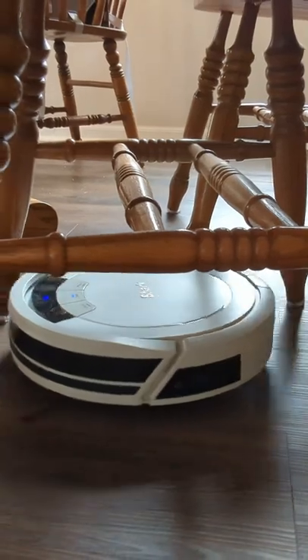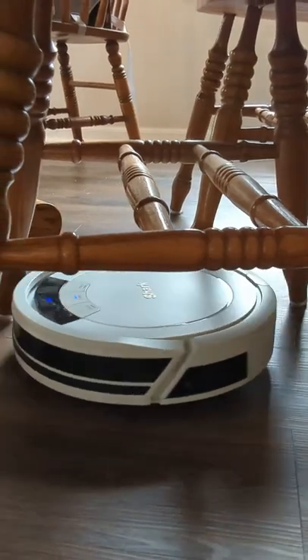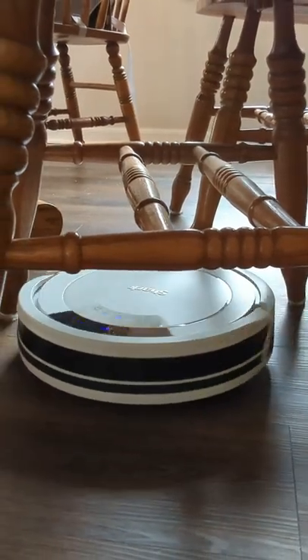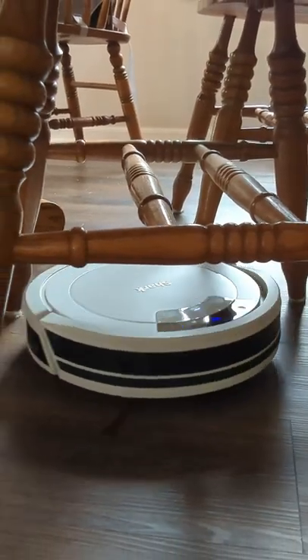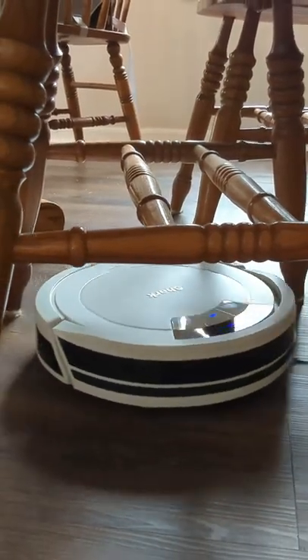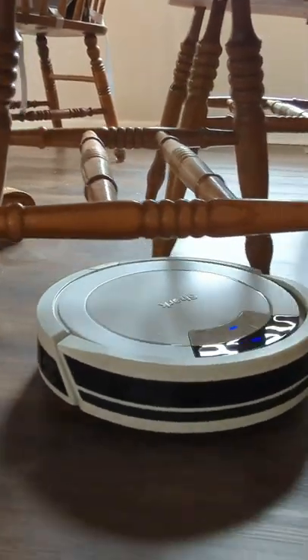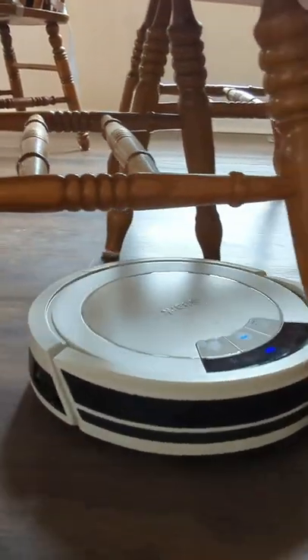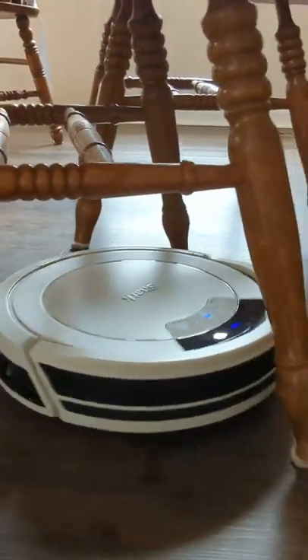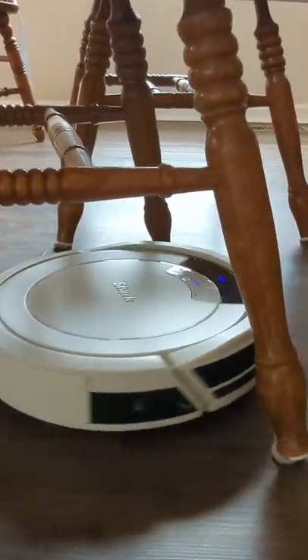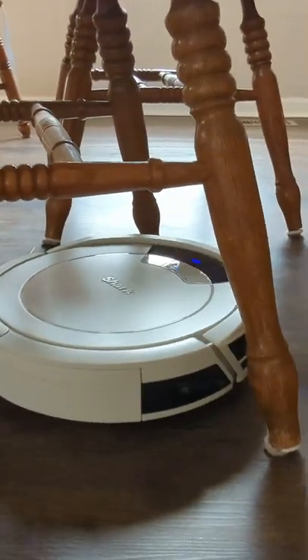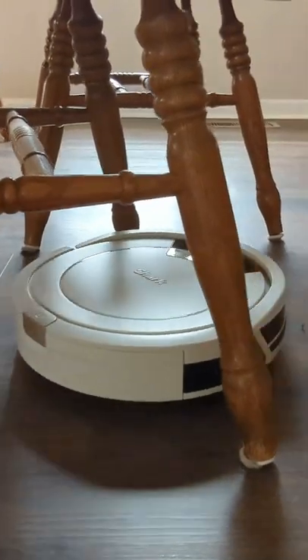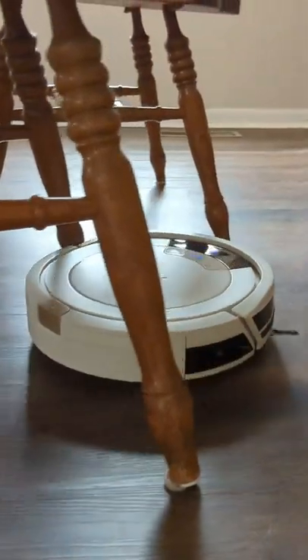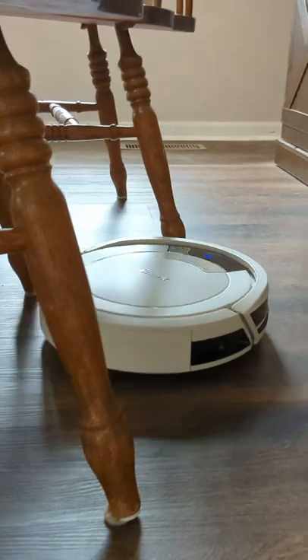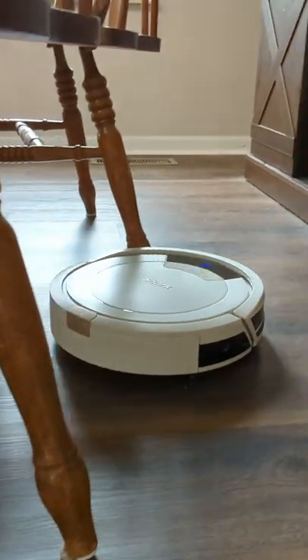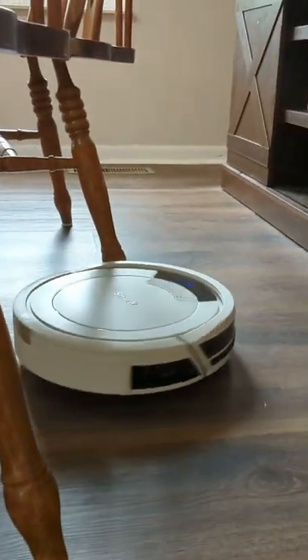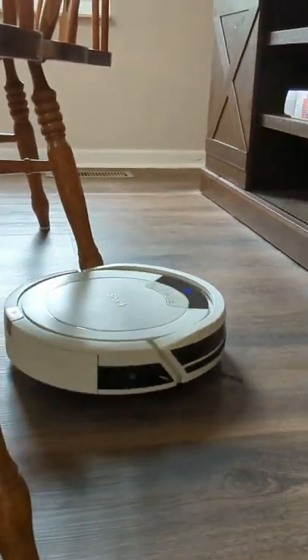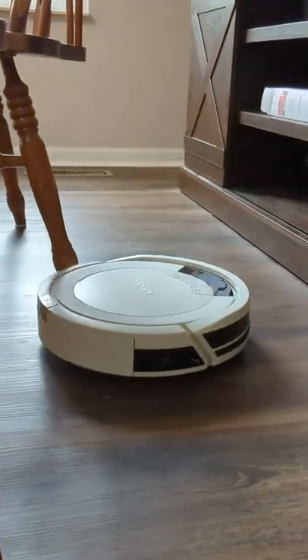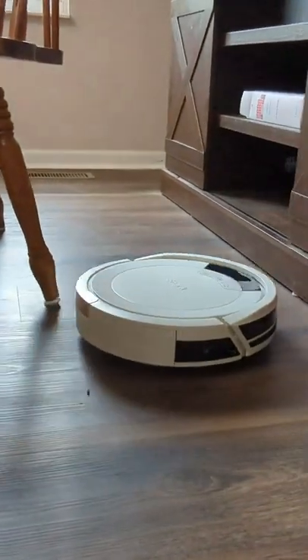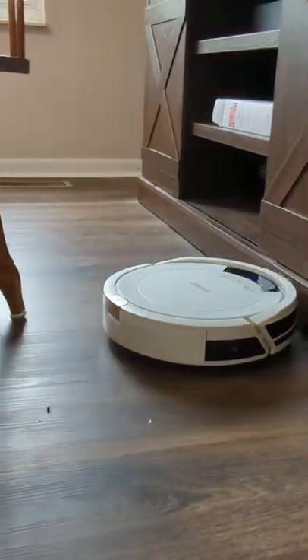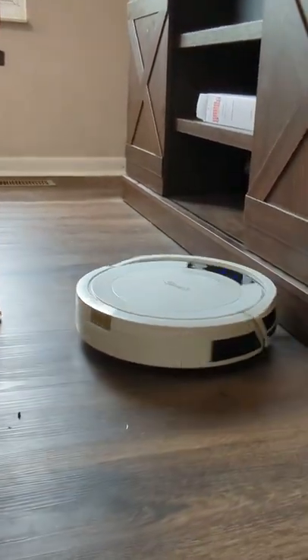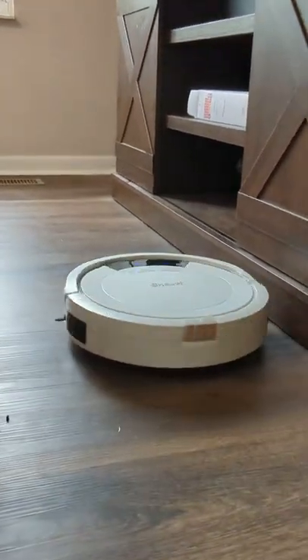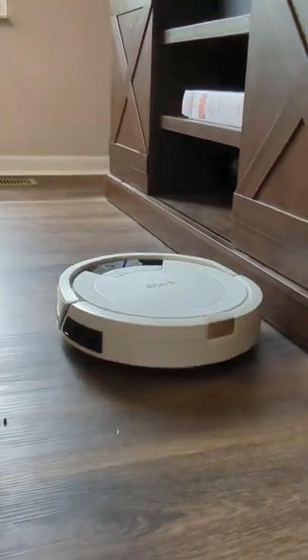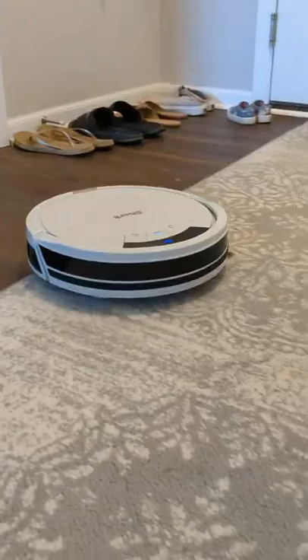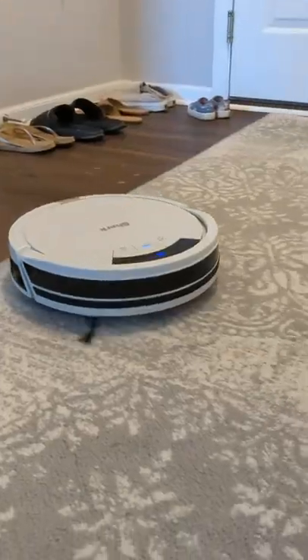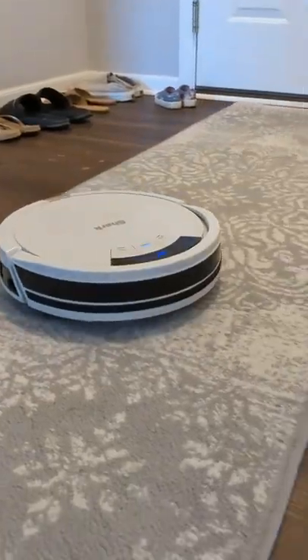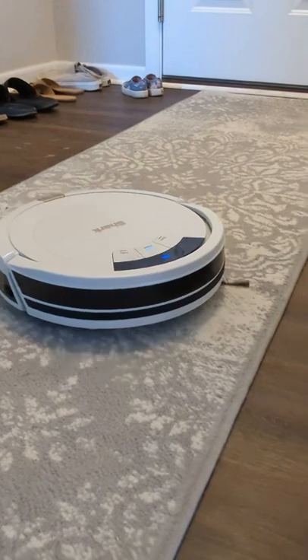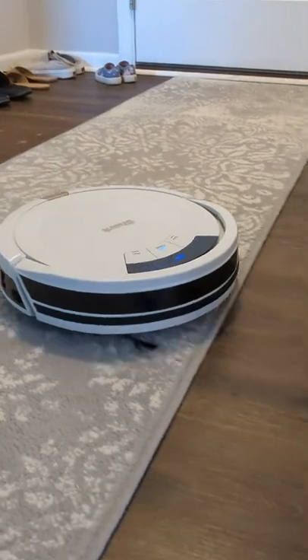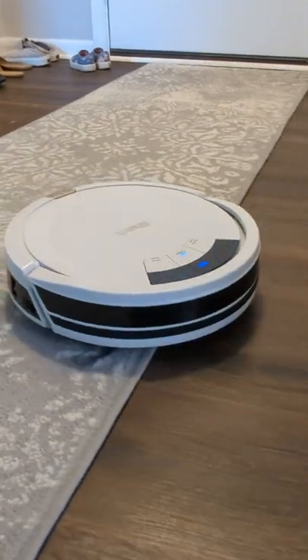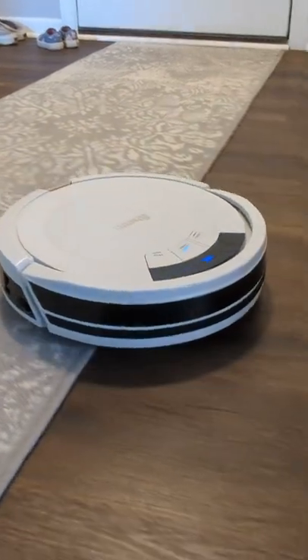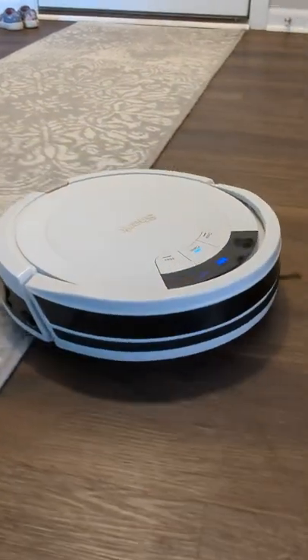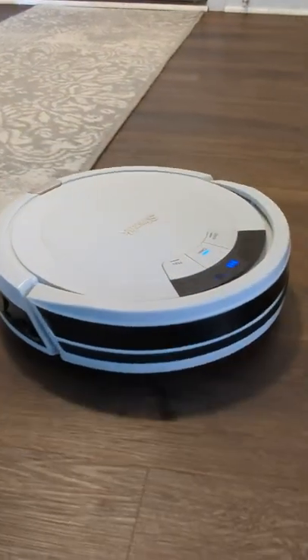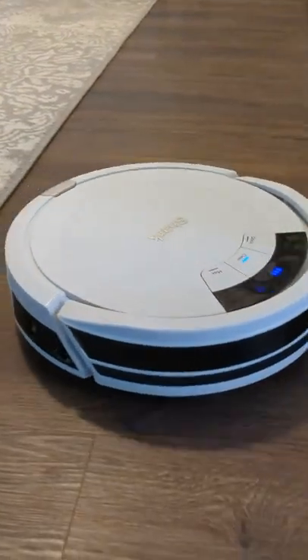It's trying to find a way out, and there we go — now it's back out and continuing to clean. It drives right up on the rug and right back down. No issues.